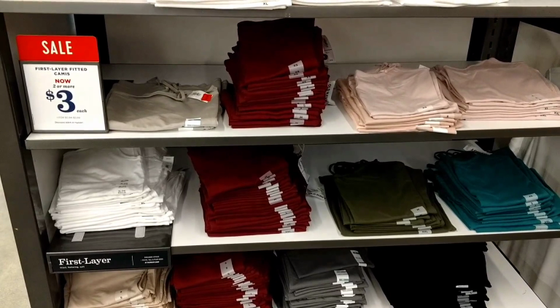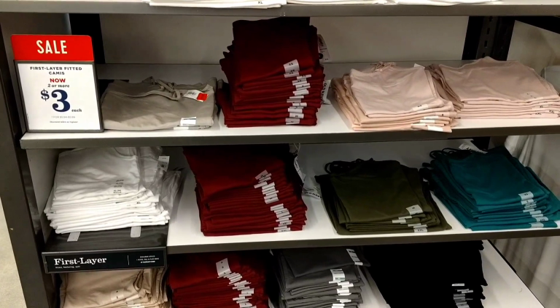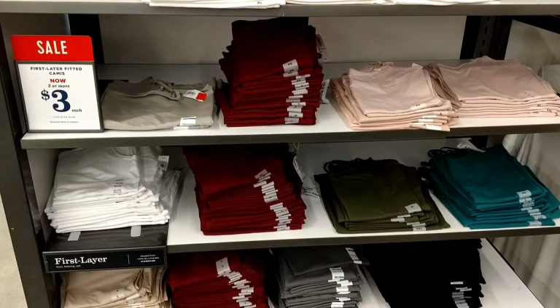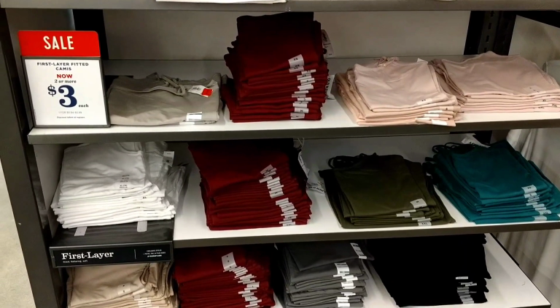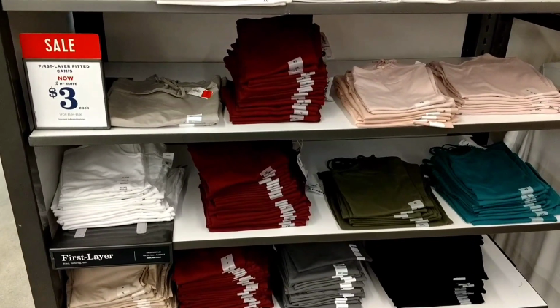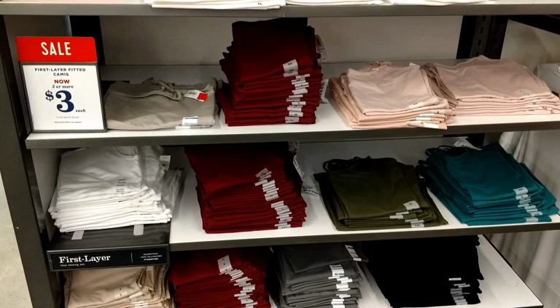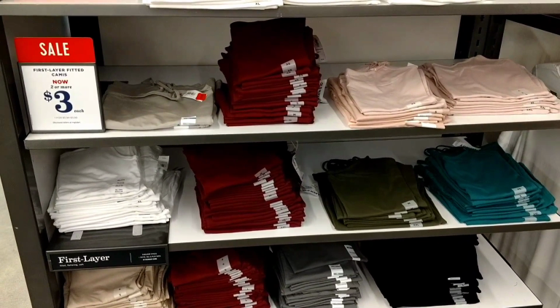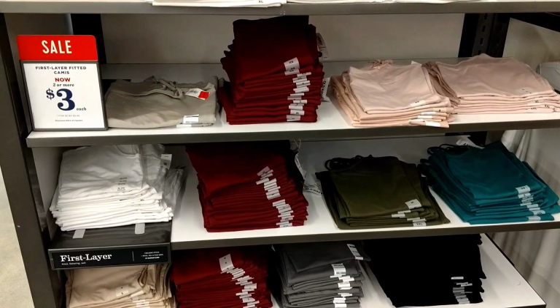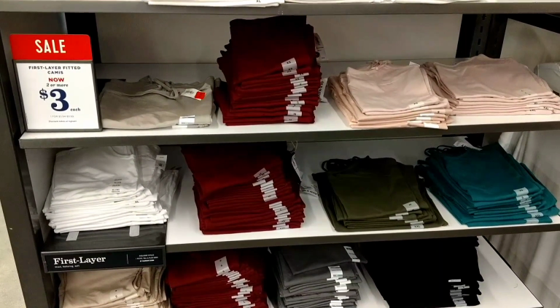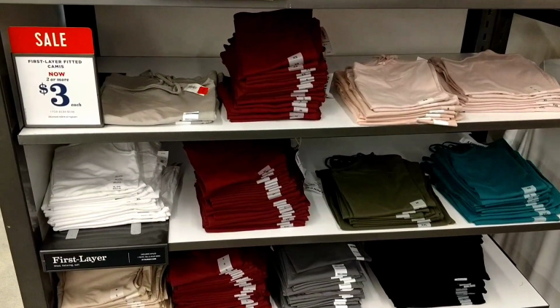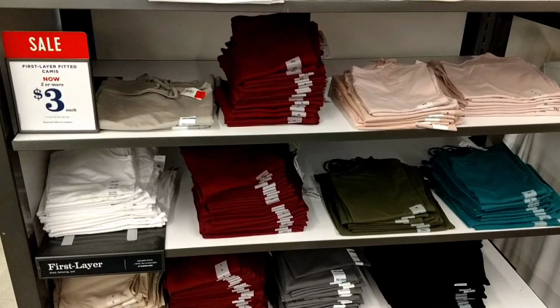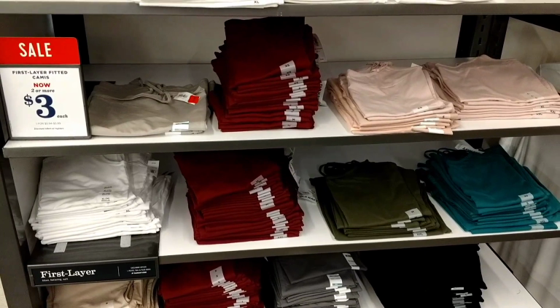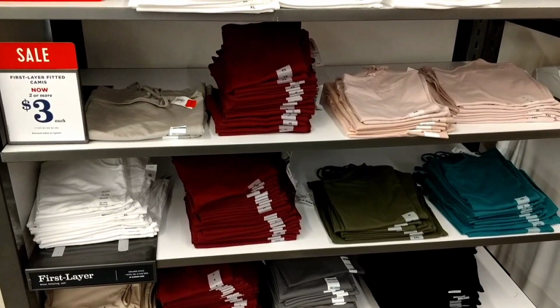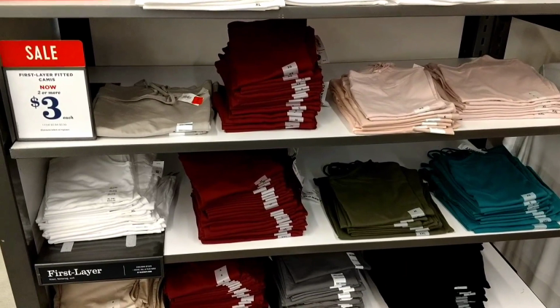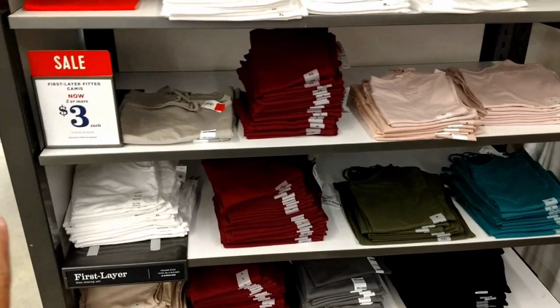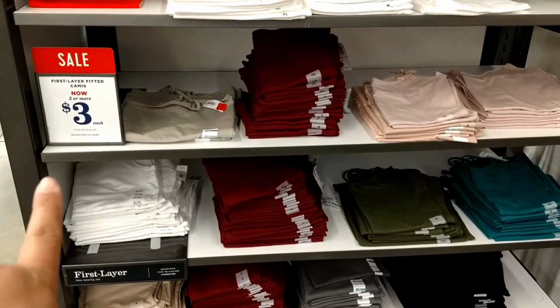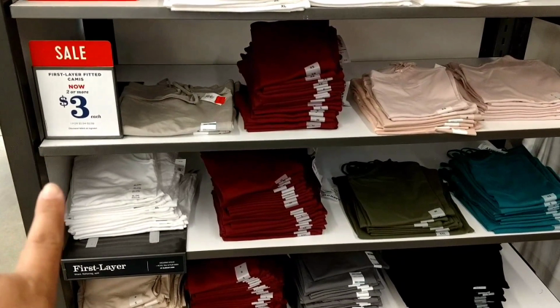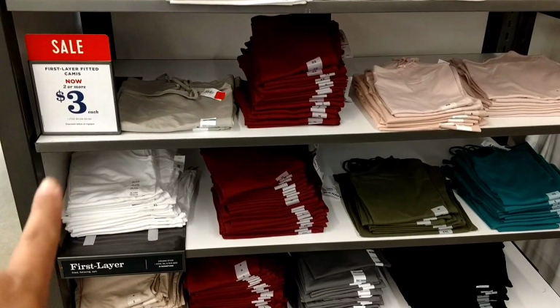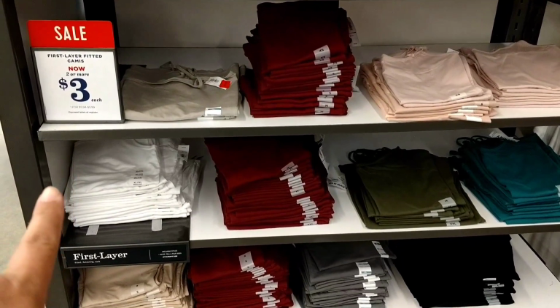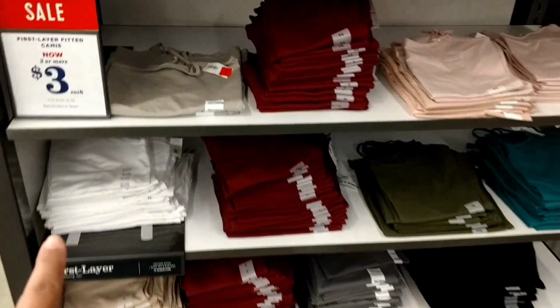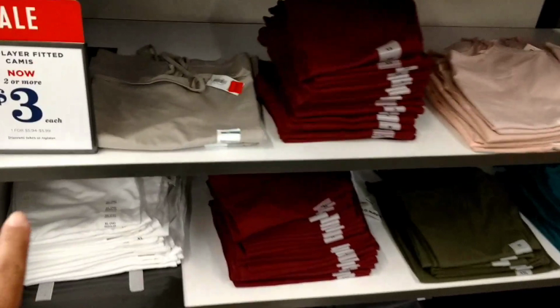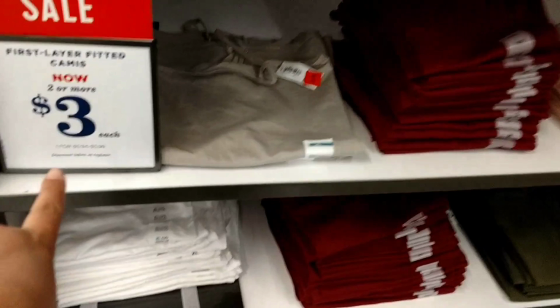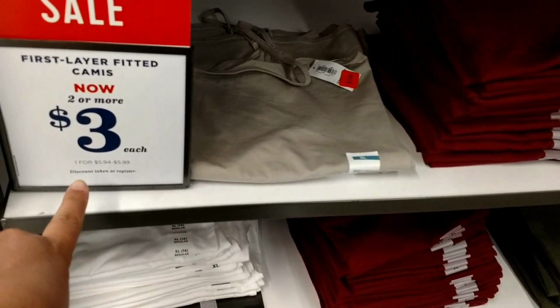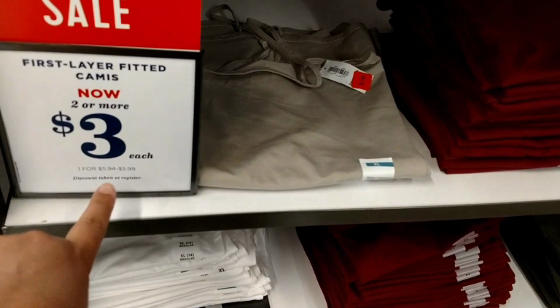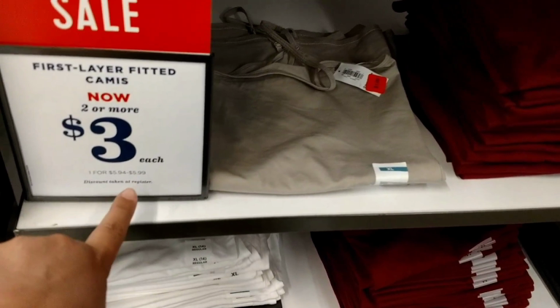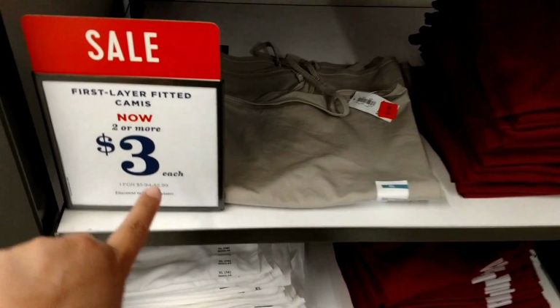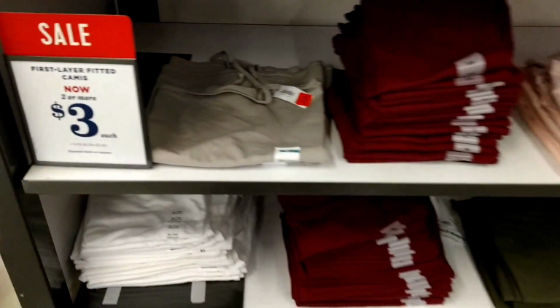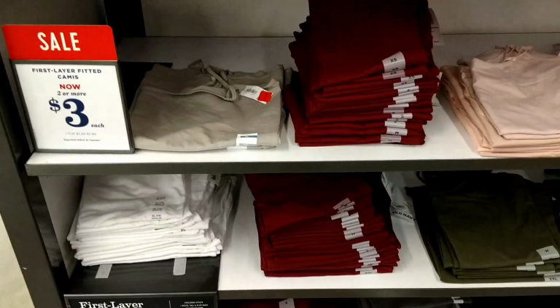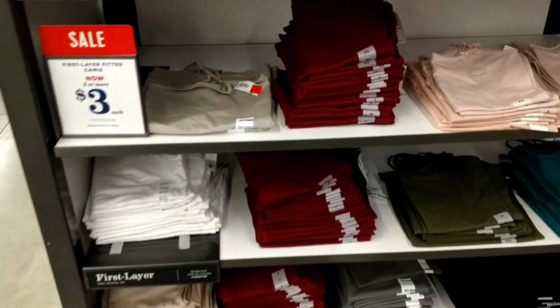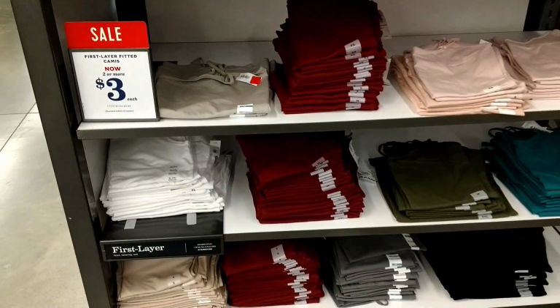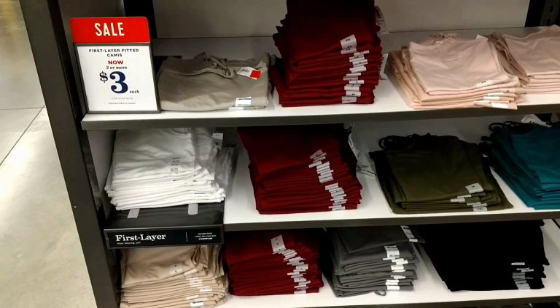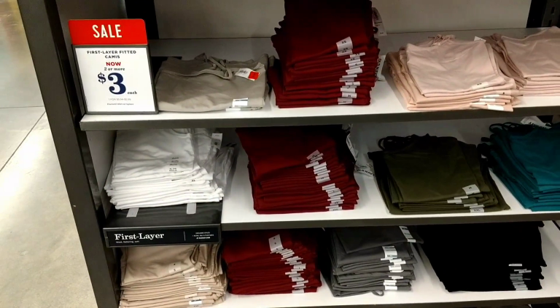There are sales signs all over and you can get lots of camis and tanks for super cheap. Like these are the first layer fitted camis. As long as you buy two or more, they're $3 each. But look, you can buy one for $5.94 to $5.99.